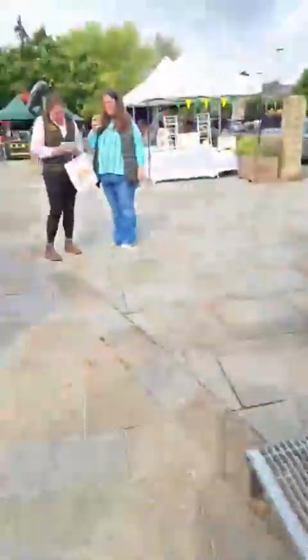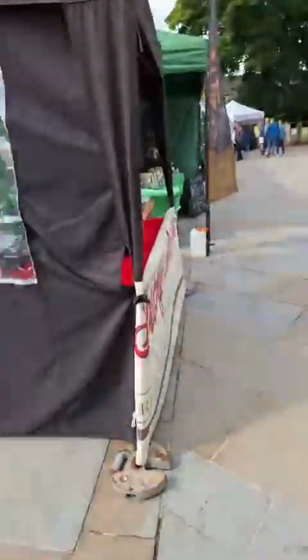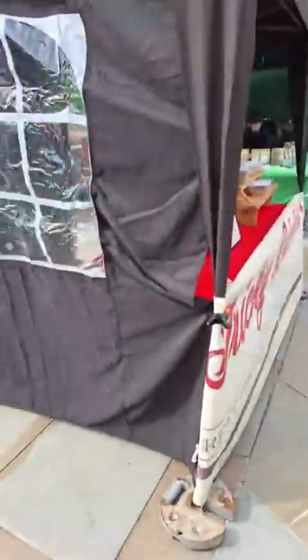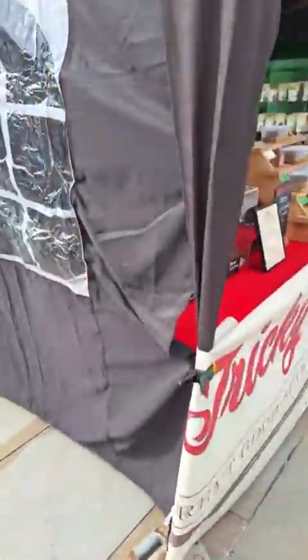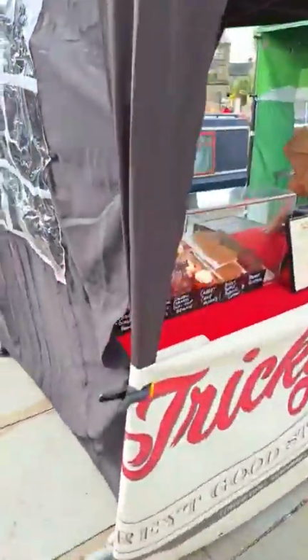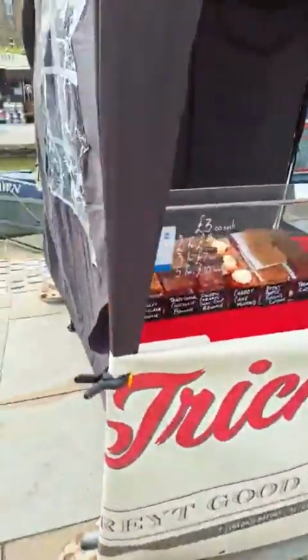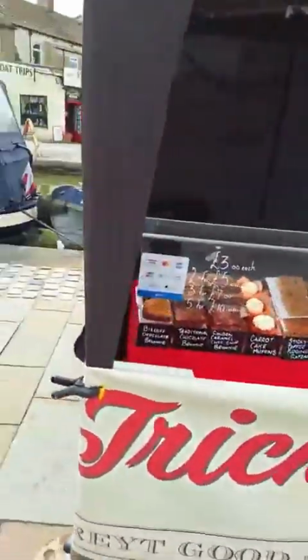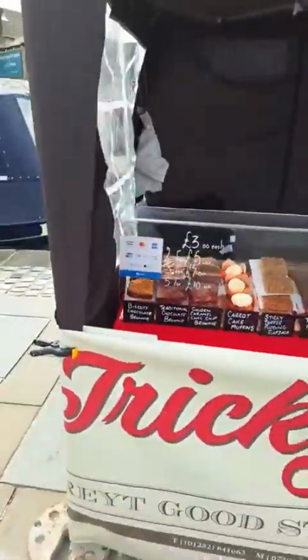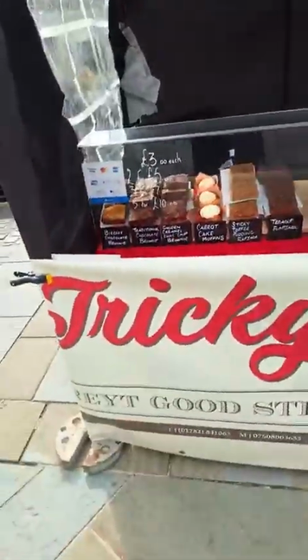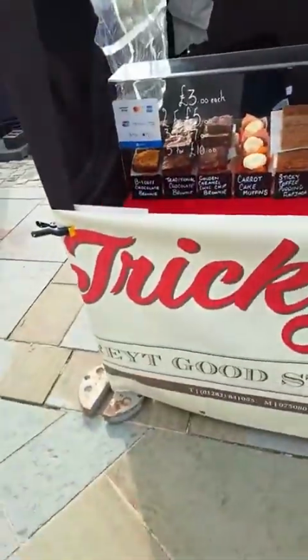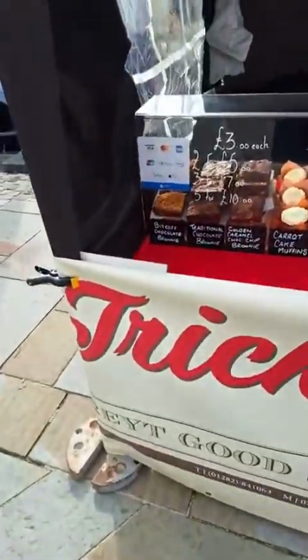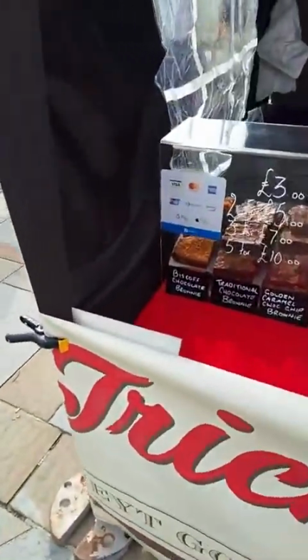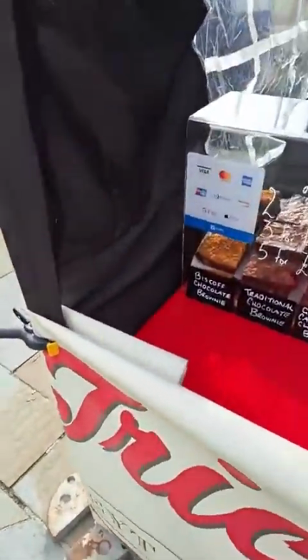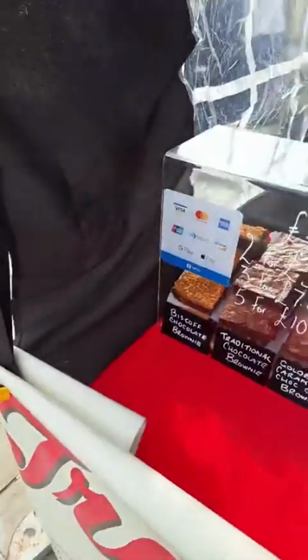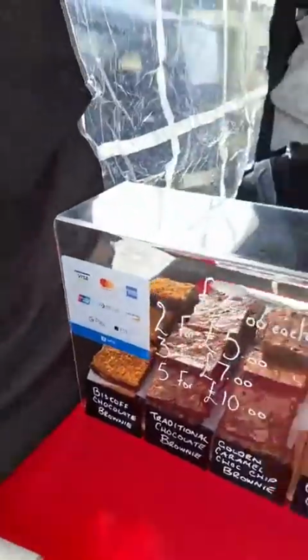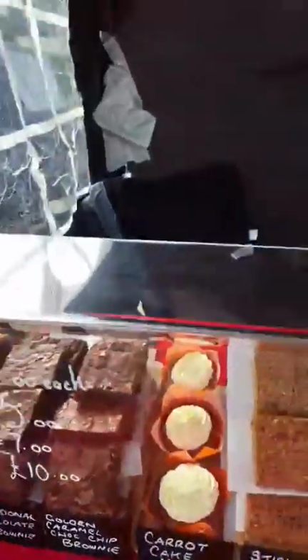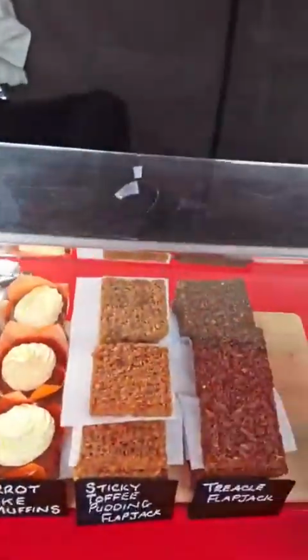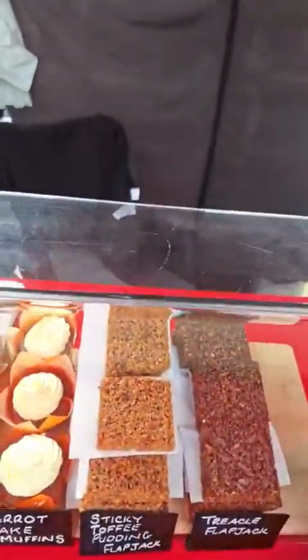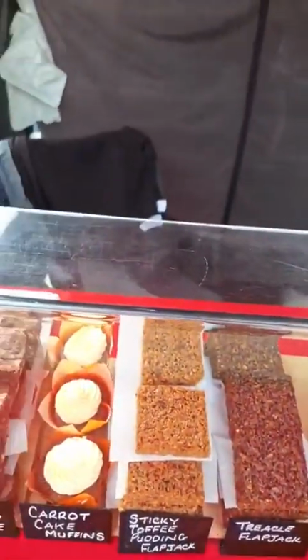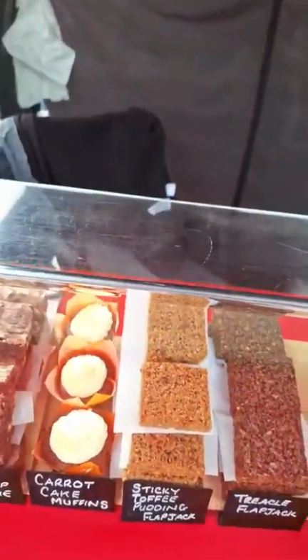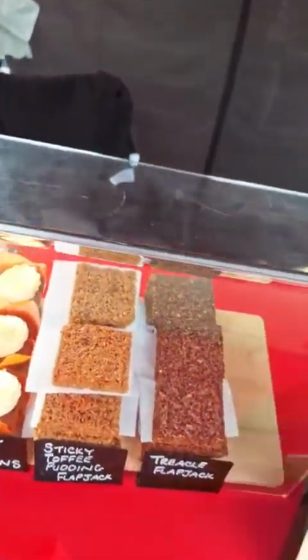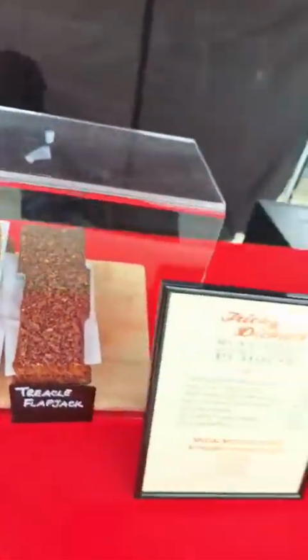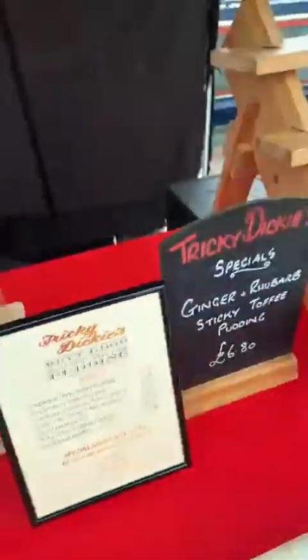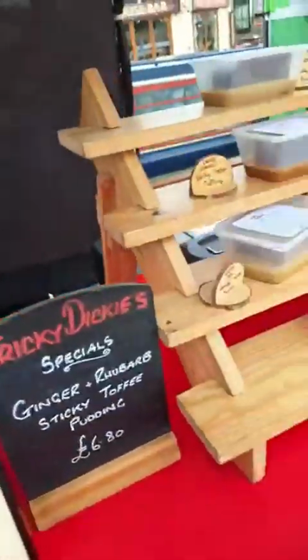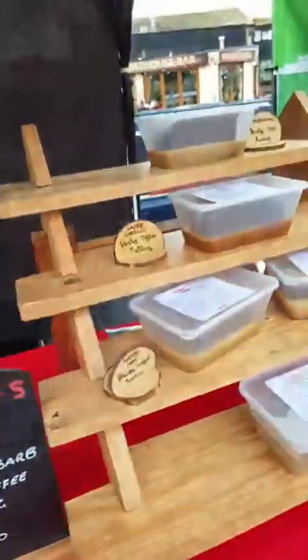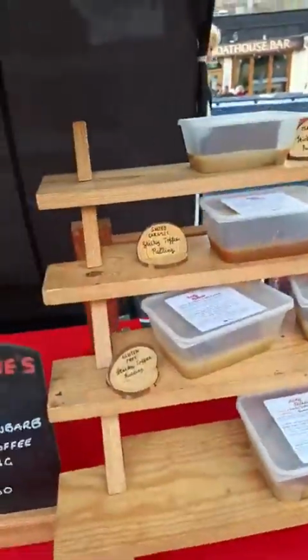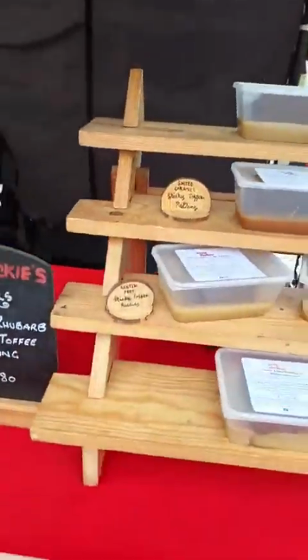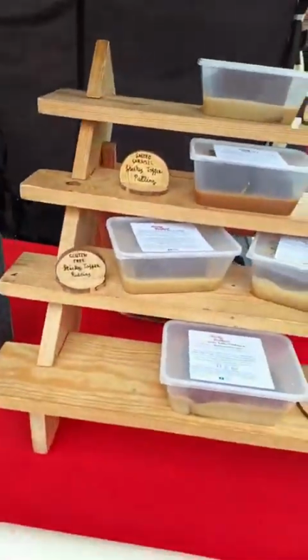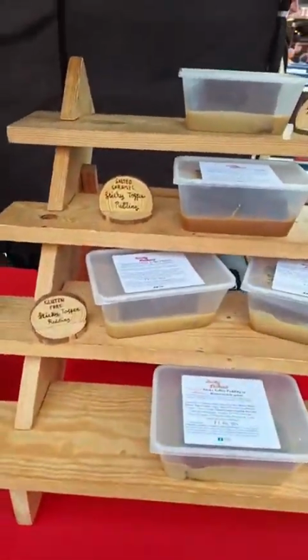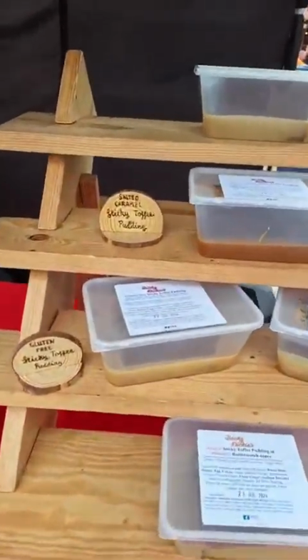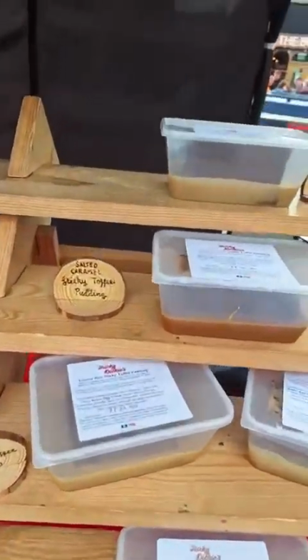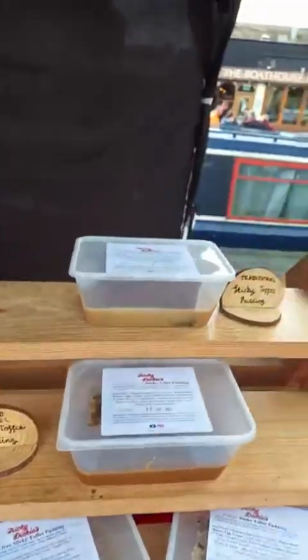Round here we've got Tricky Dicky's Sticky Toffee Pudding — fantastic, lovely selection. We've got brownies, we've got treacle, sticky toffee pudding, flapjack, and of course the wonderful range of different sticky toffee puddings.